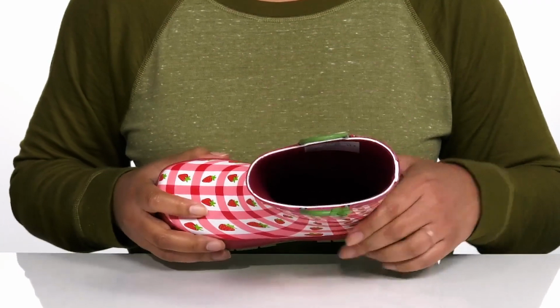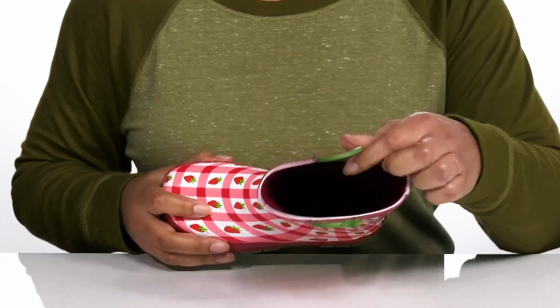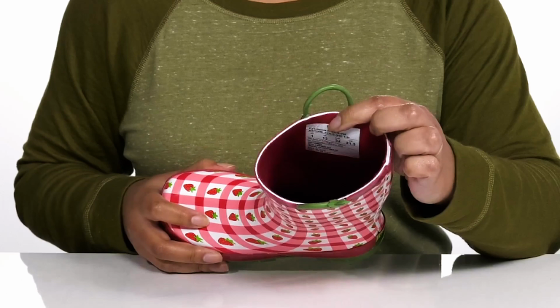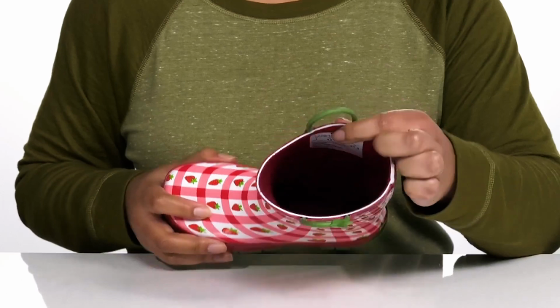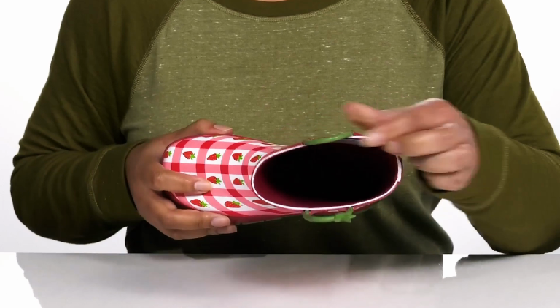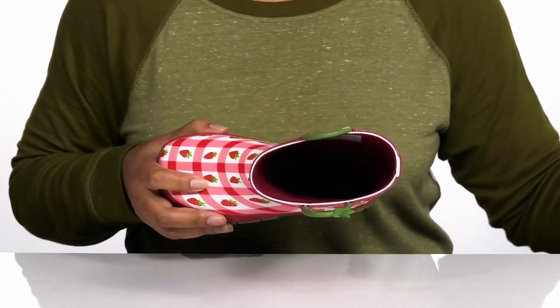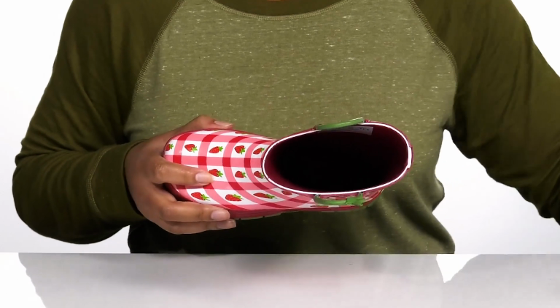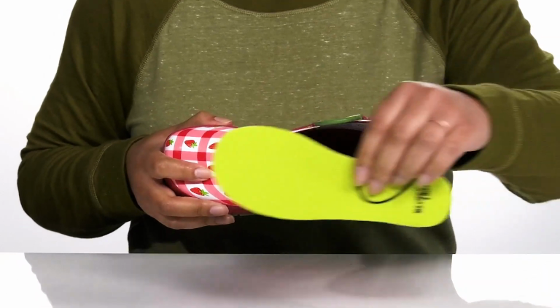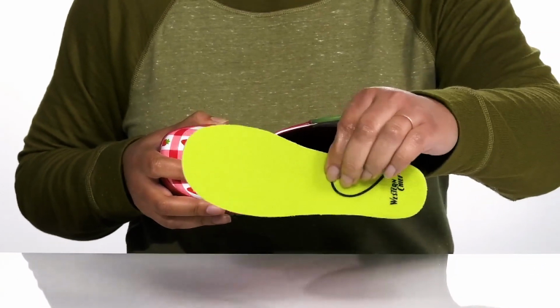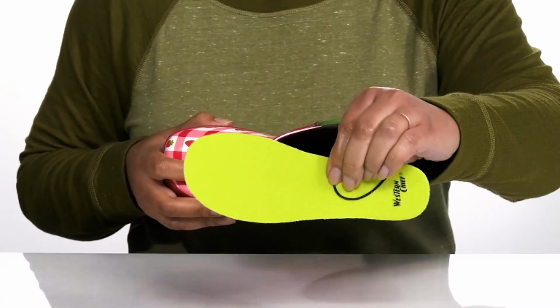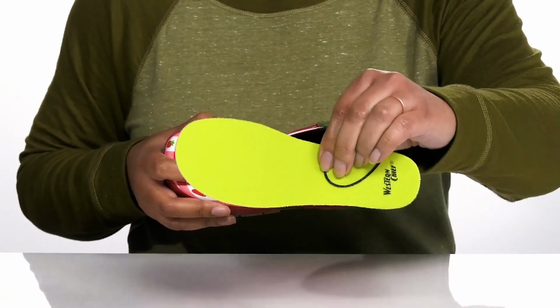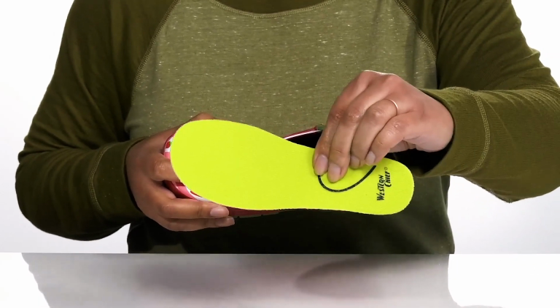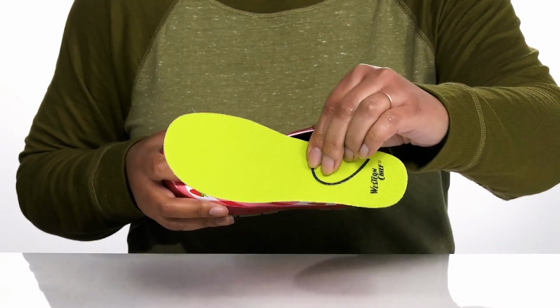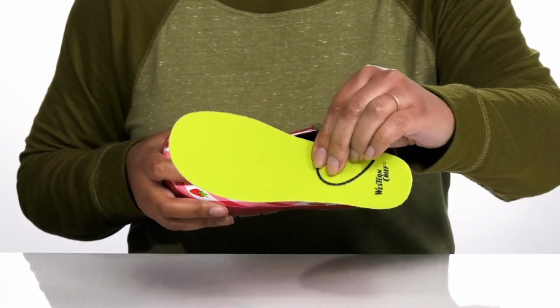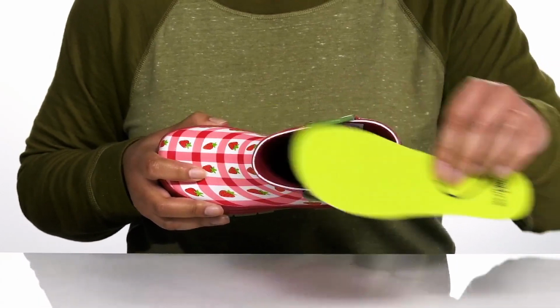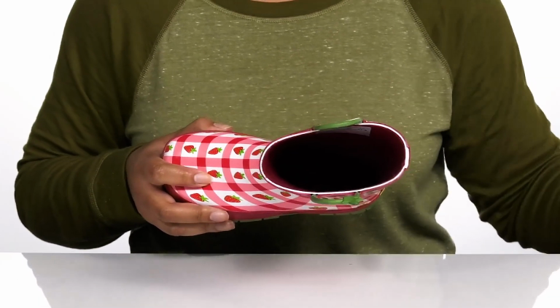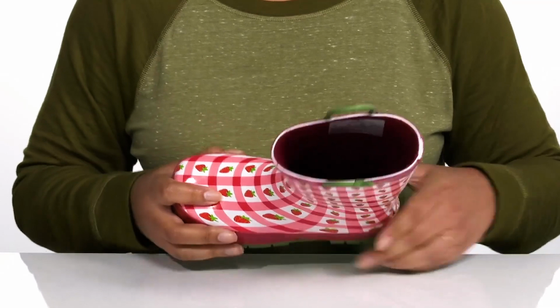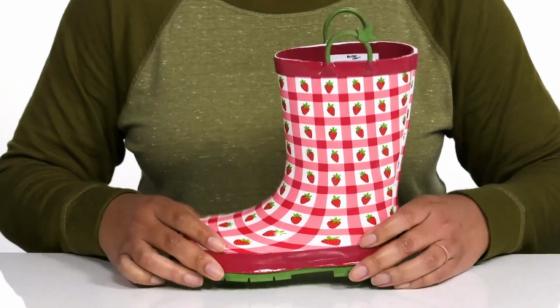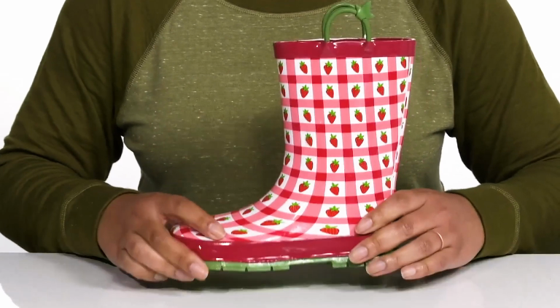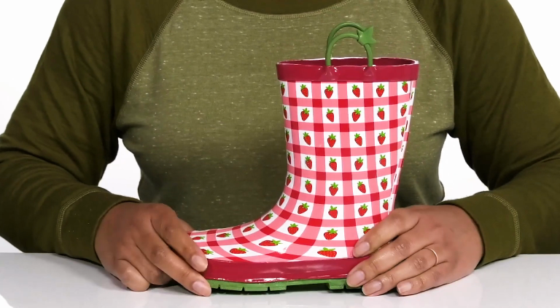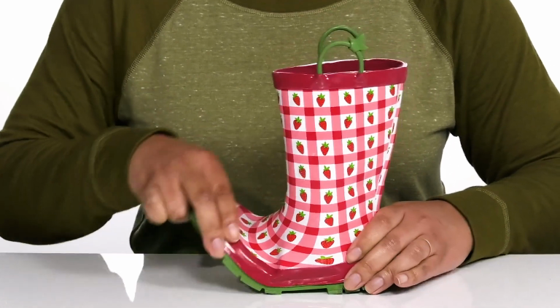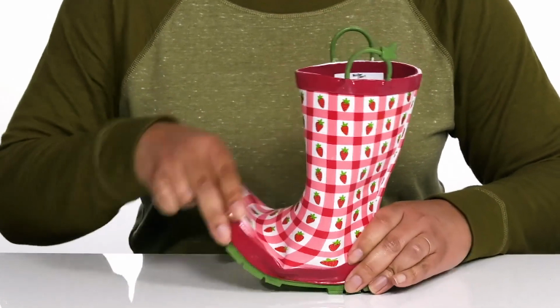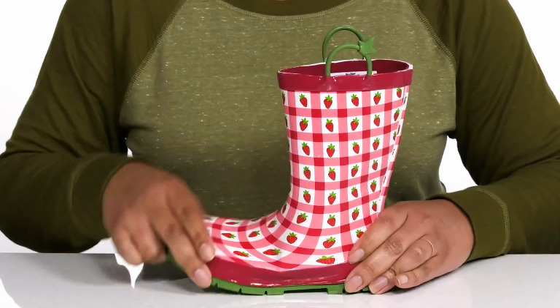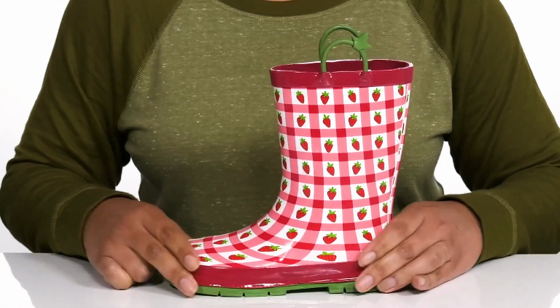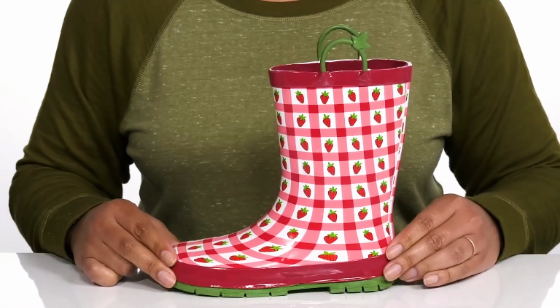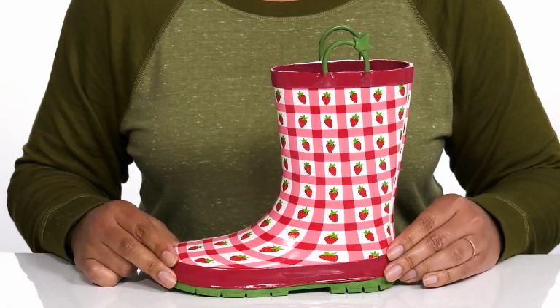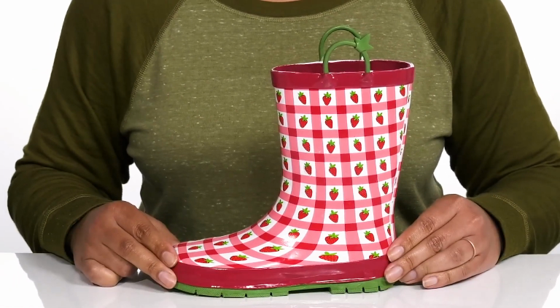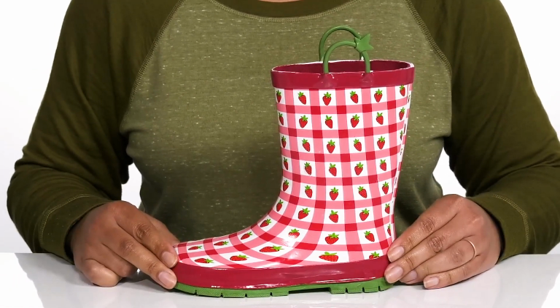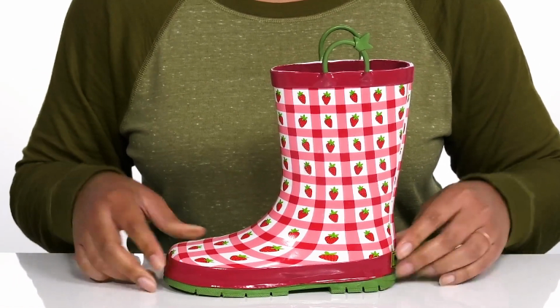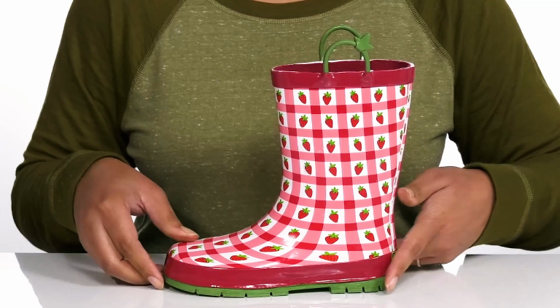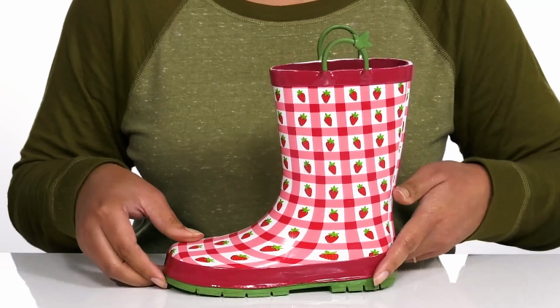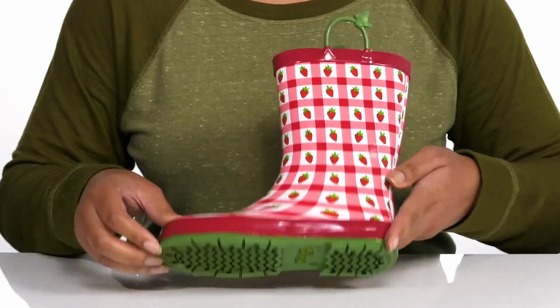Inside there is a textile lining with a removable footbed that is lightly padded to keep them comfortable all day. The lightweight midsole has lots of flexibility, making them great for all day wear.